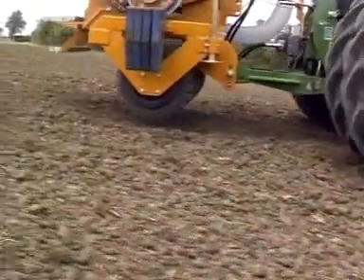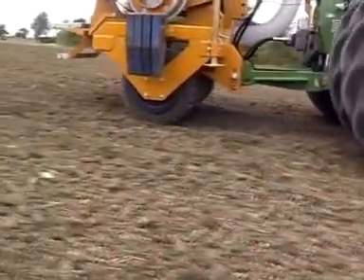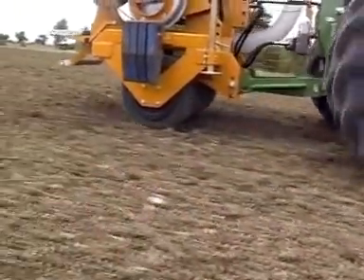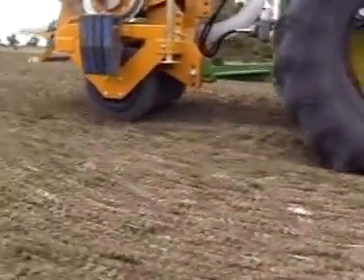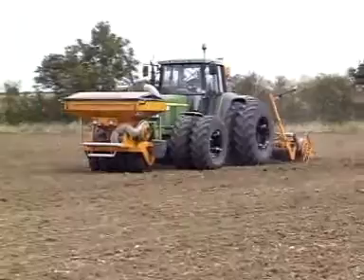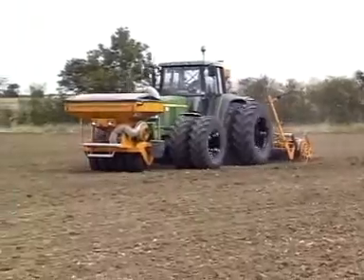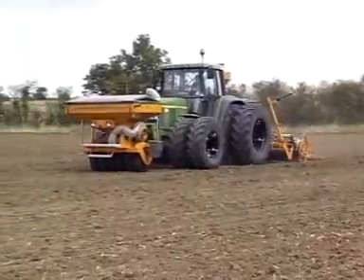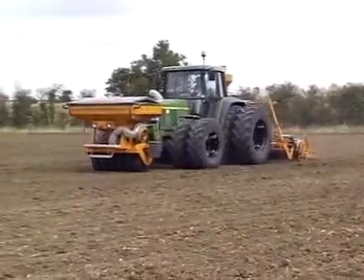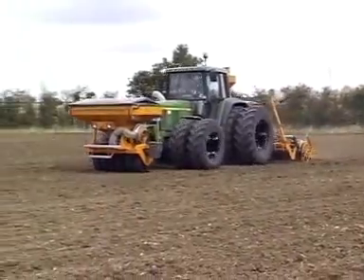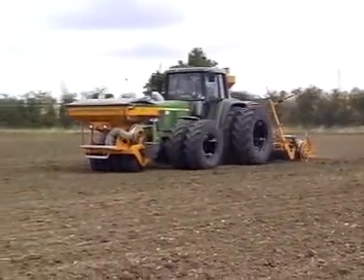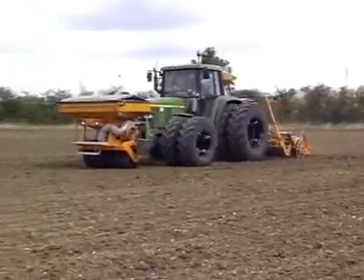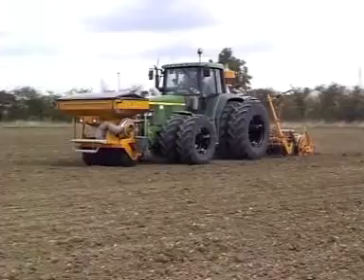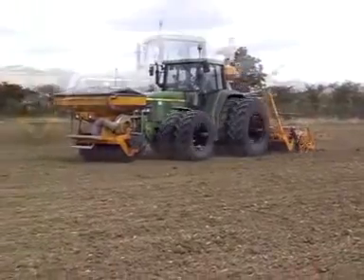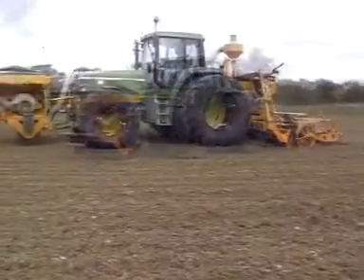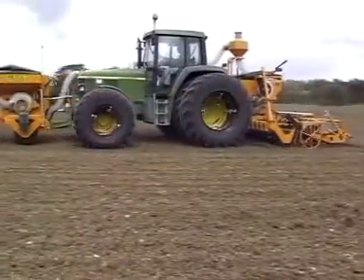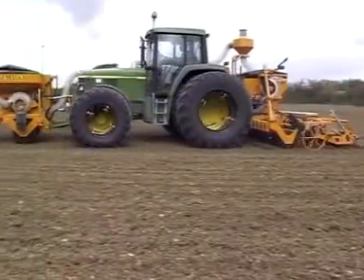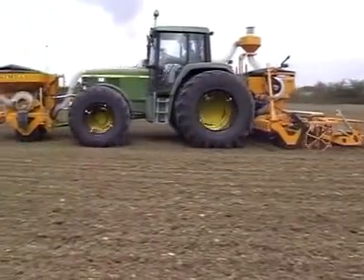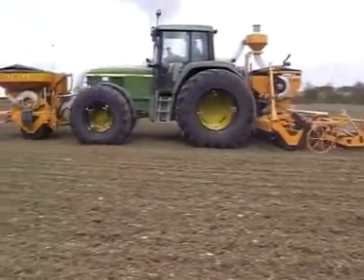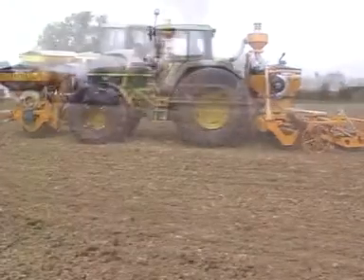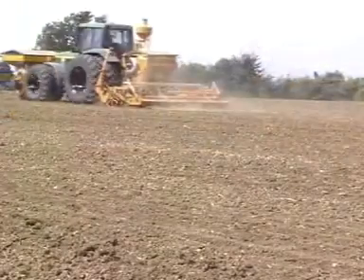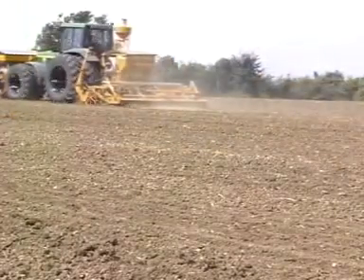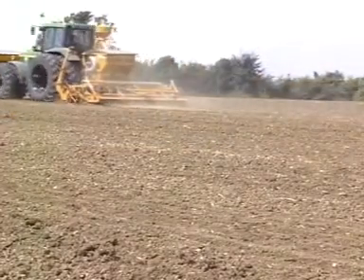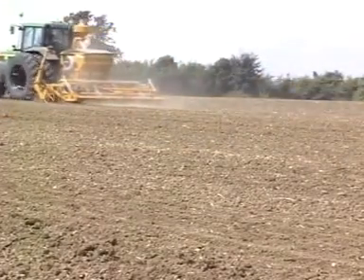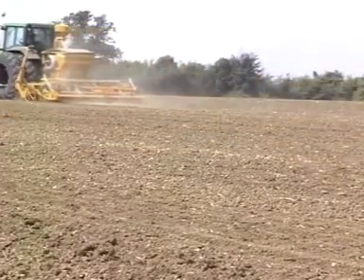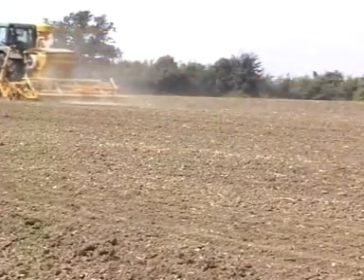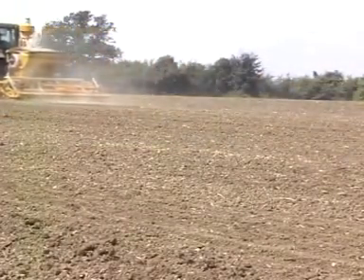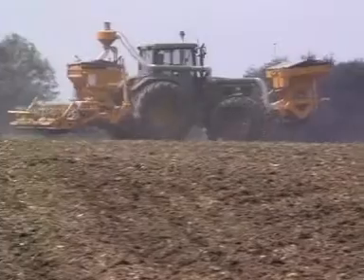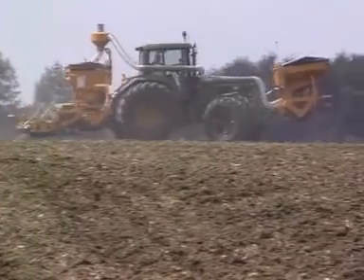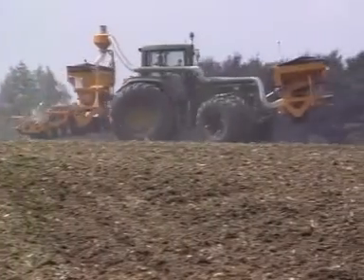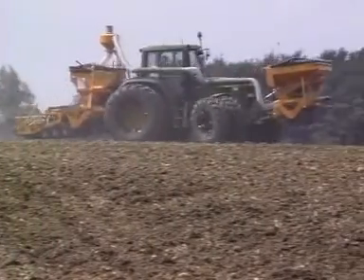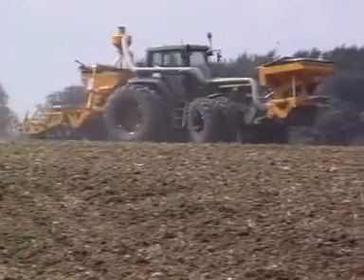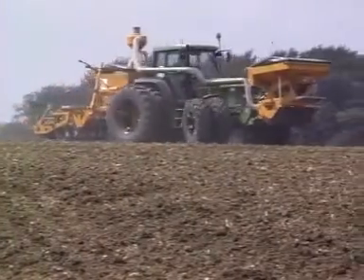As the Free Flow enjoys continuing success, Simba has taken the technology and made it available to smaller farms. The Mini Flow drill uses many components of the Free Flow and is available for tractors of 90 horsepower and above.